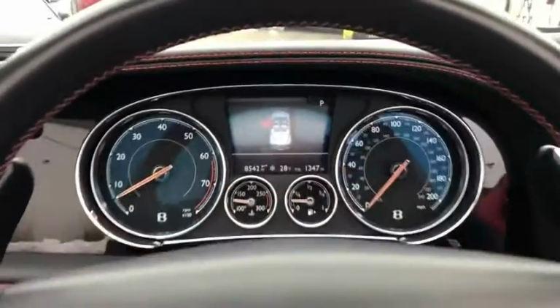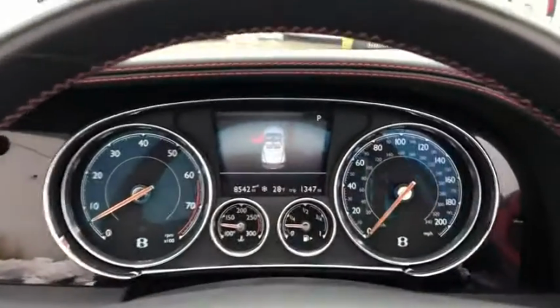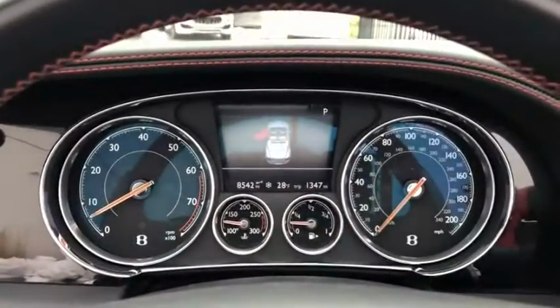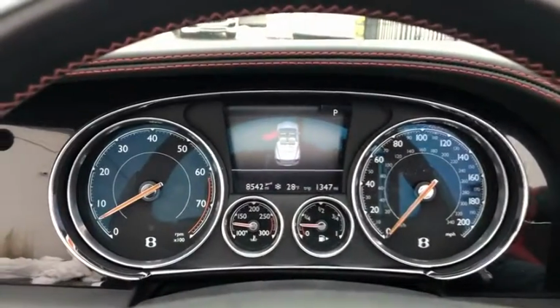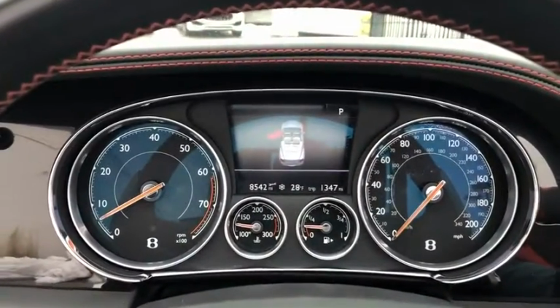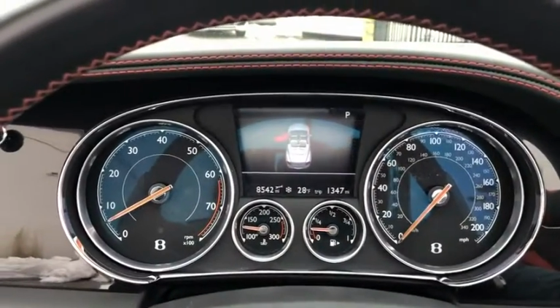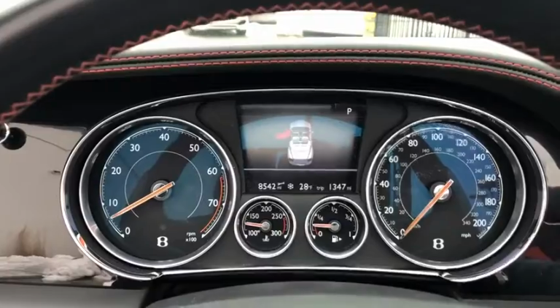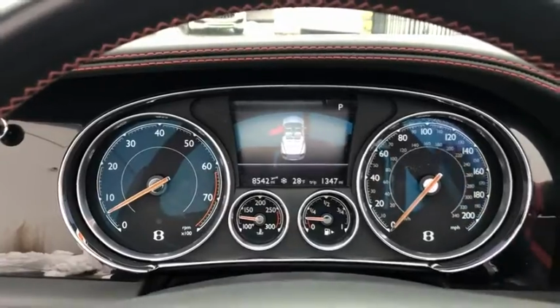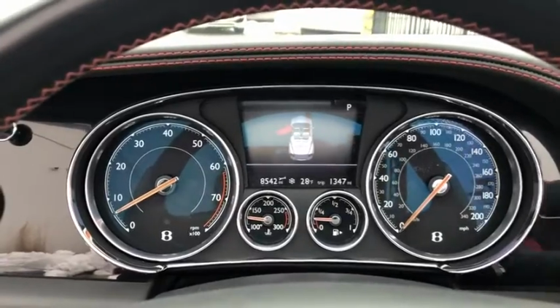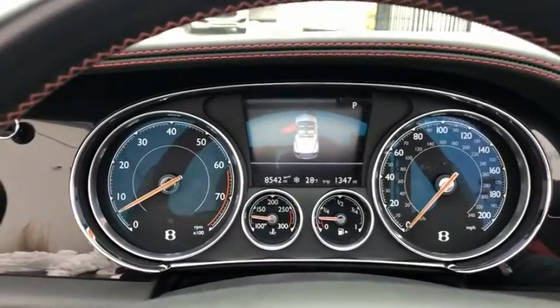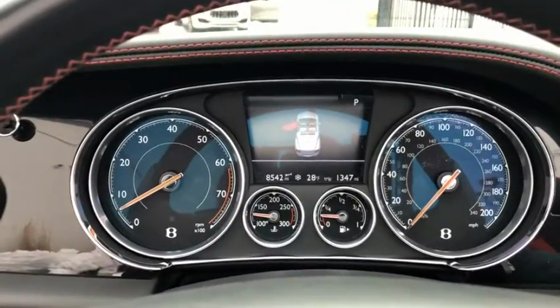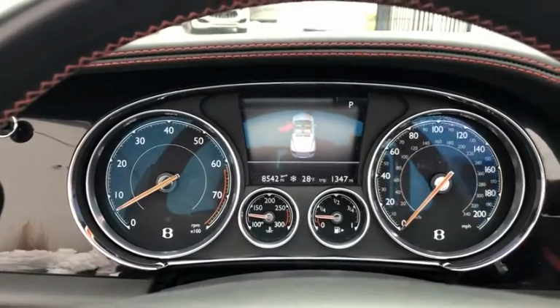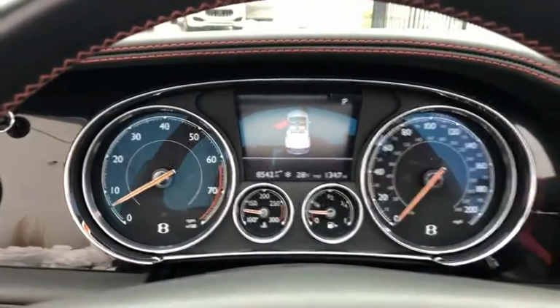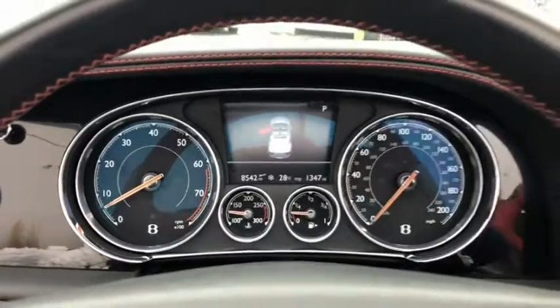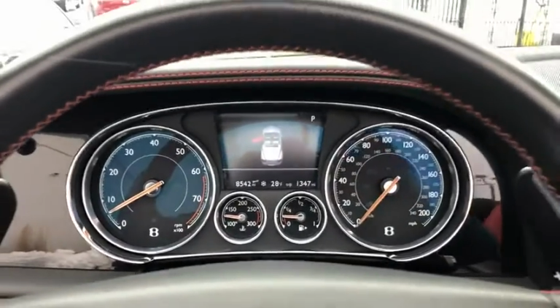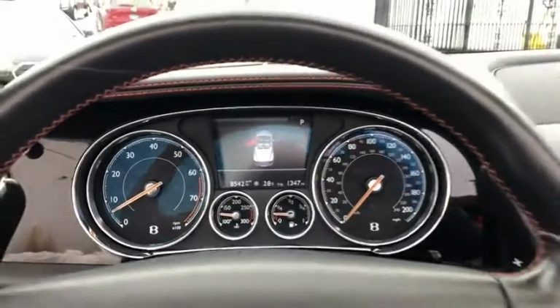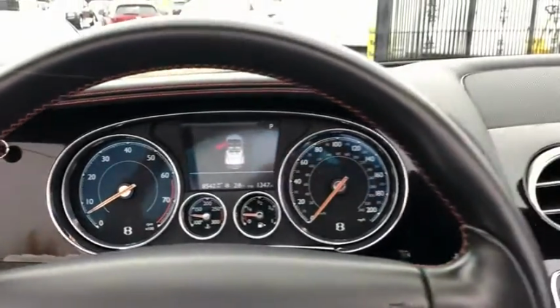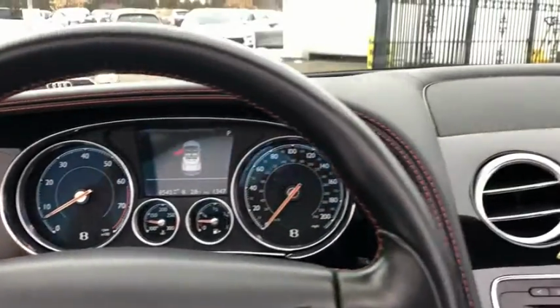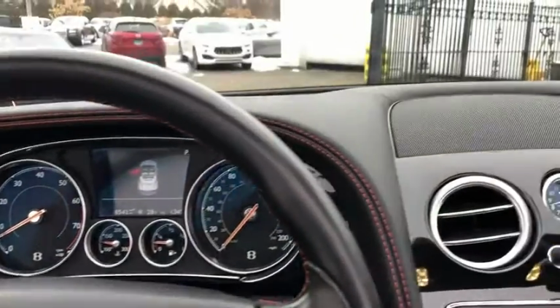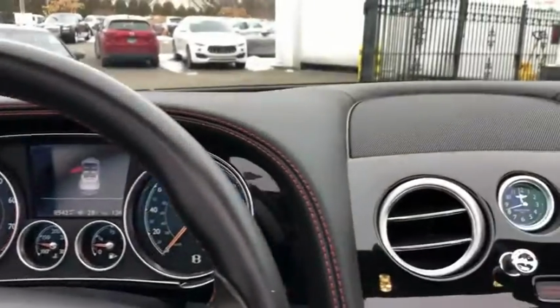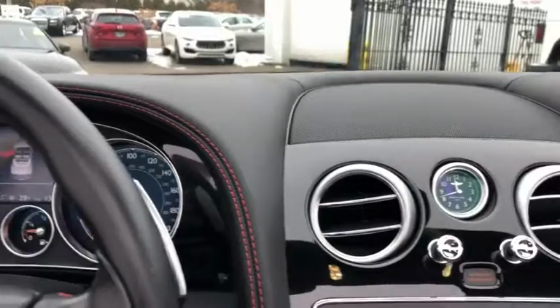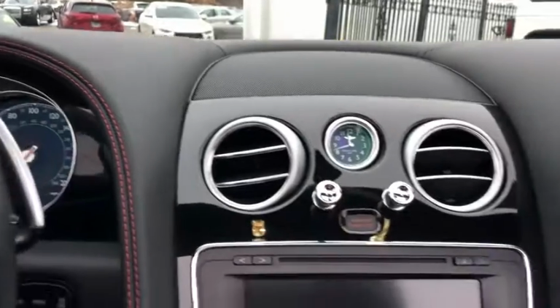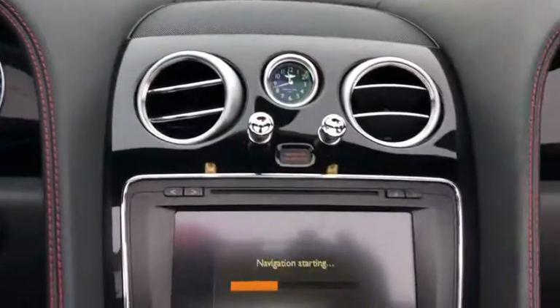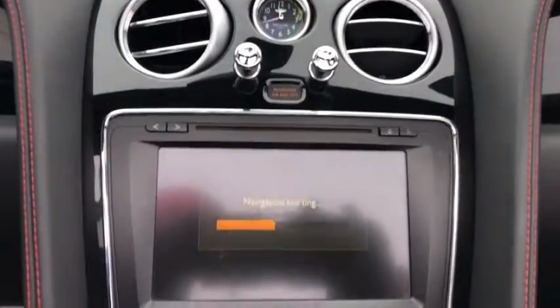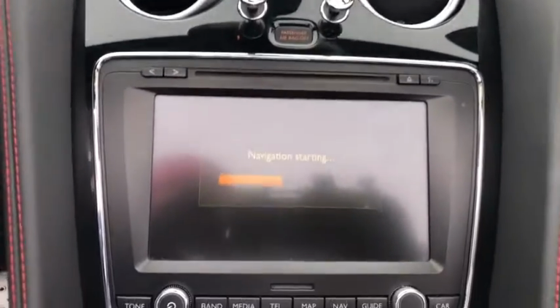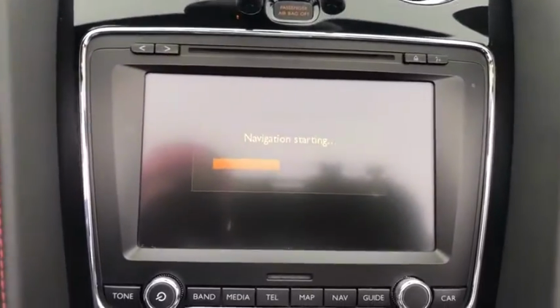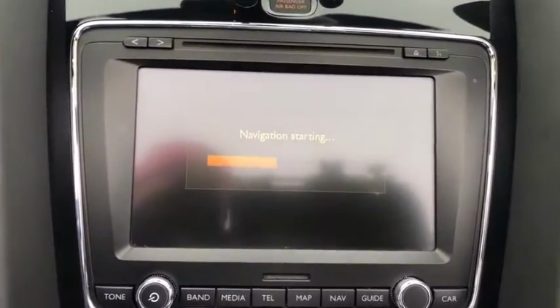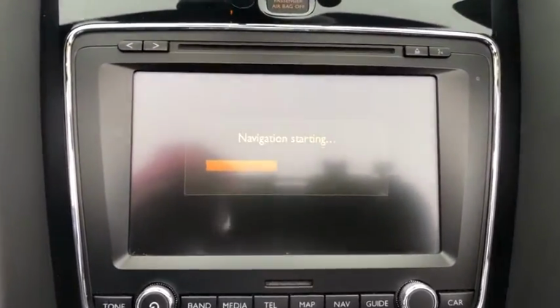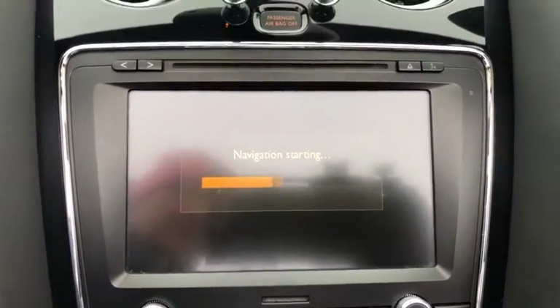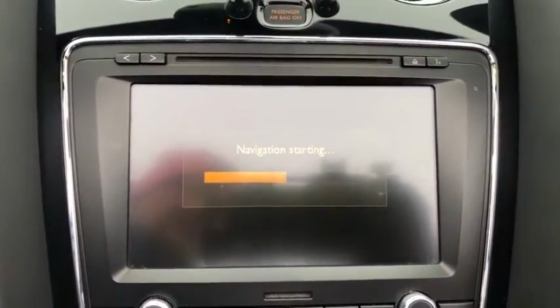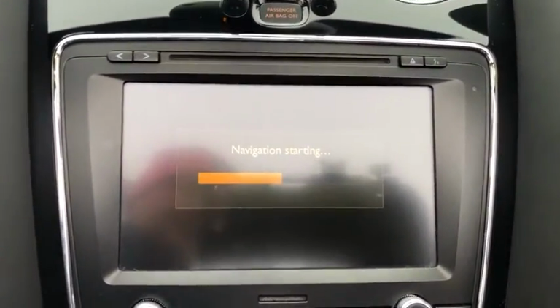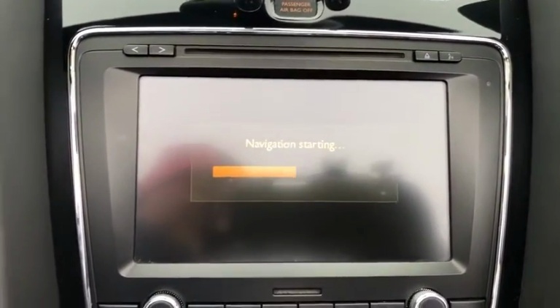Leather-wrapped steering wheel, Bluetooth, adjustable steering wheel, power steering, keyless start, hard disk drive media storage, aluminum wheels, auto-dimming rear-view mirror, four-wheel disc brakes, and cruise control.